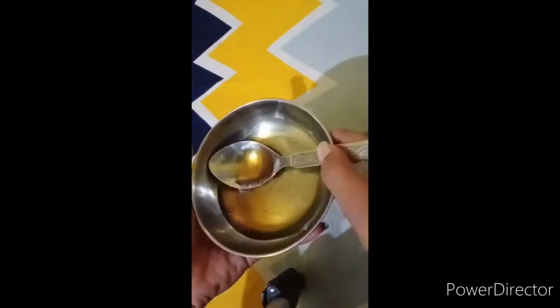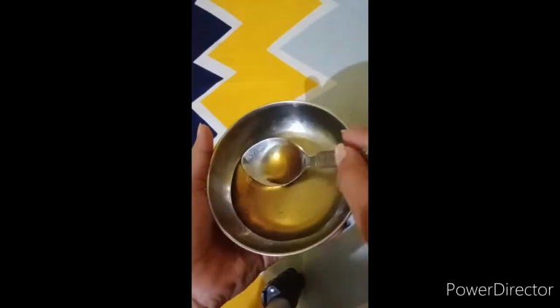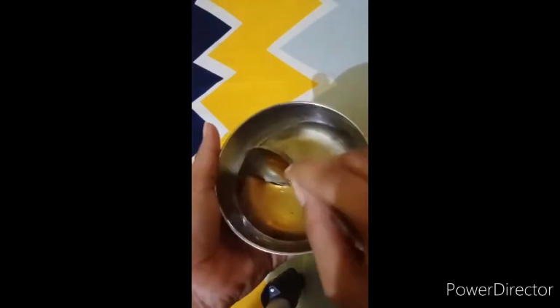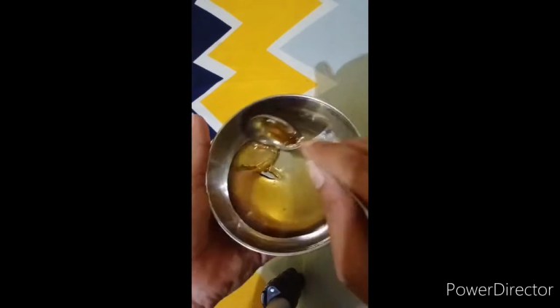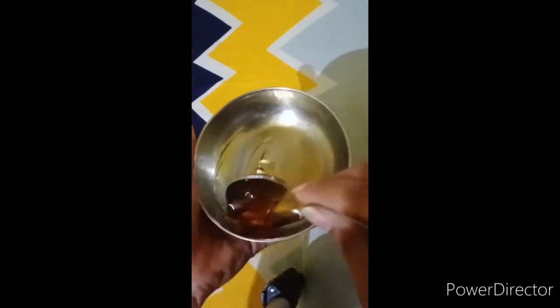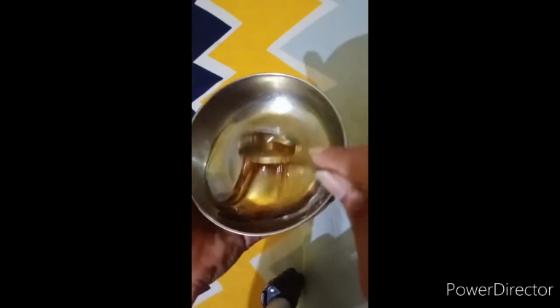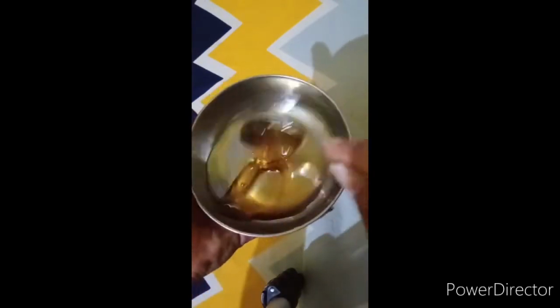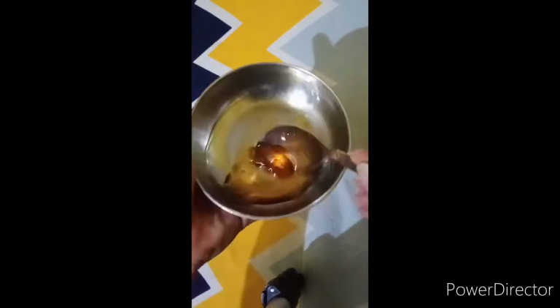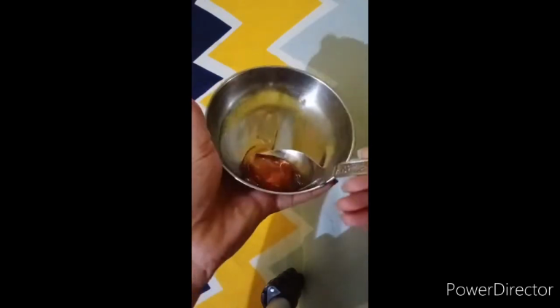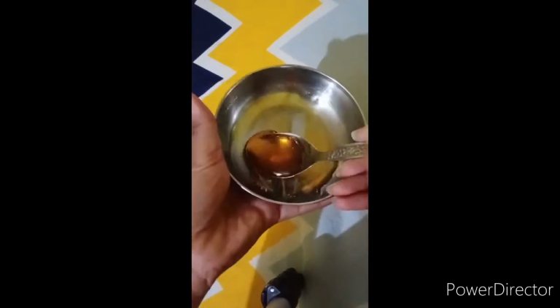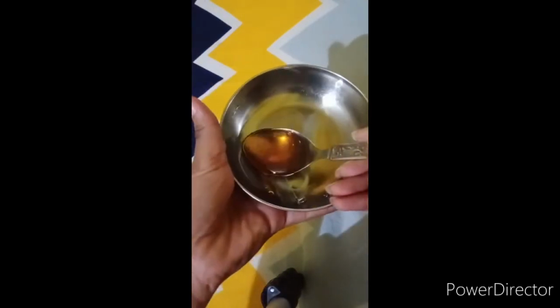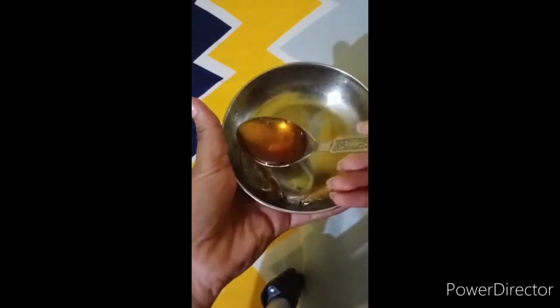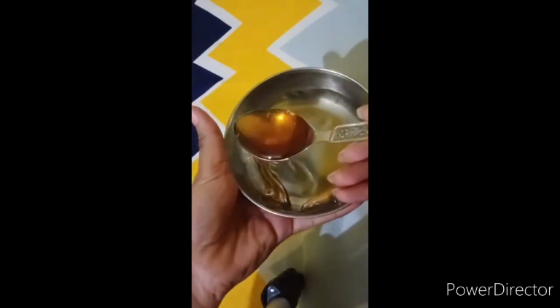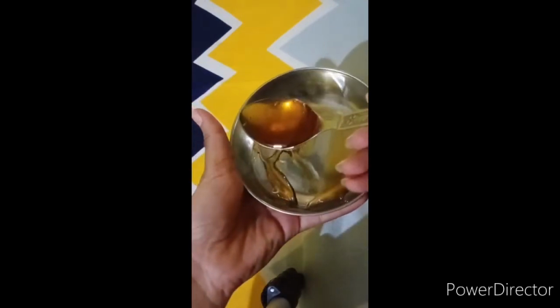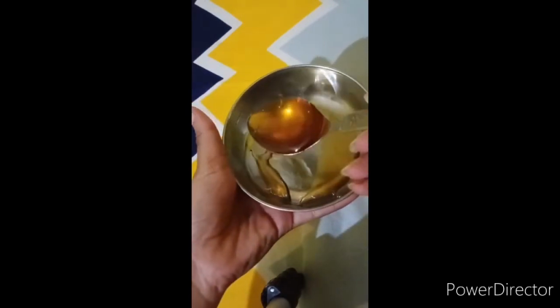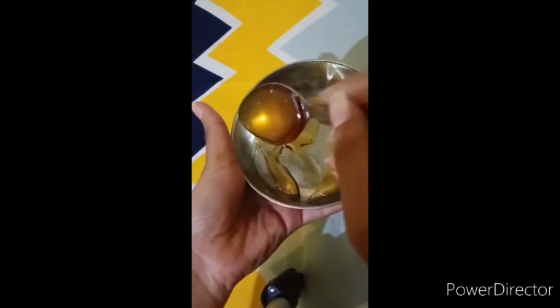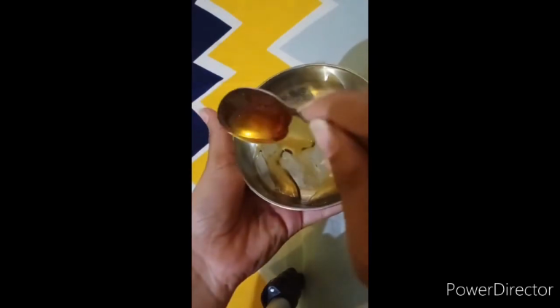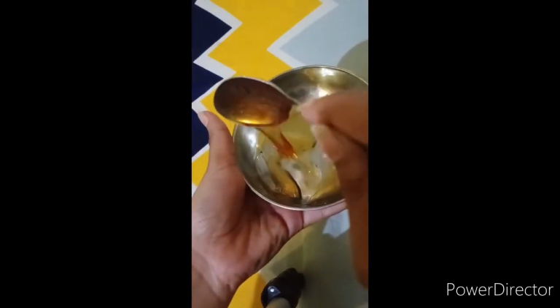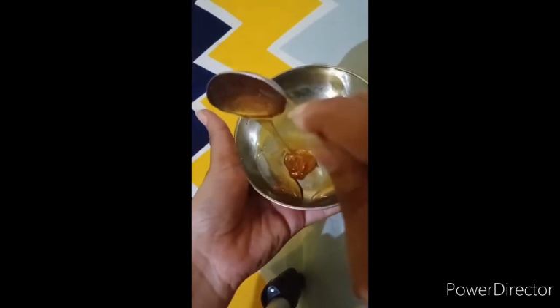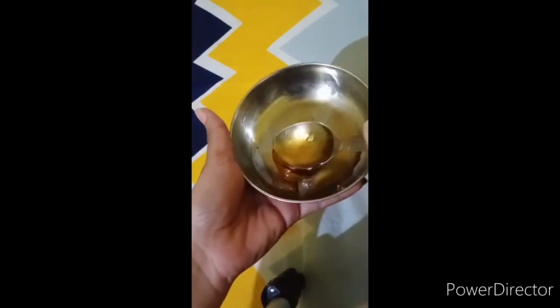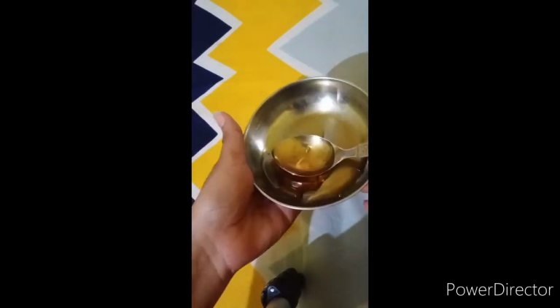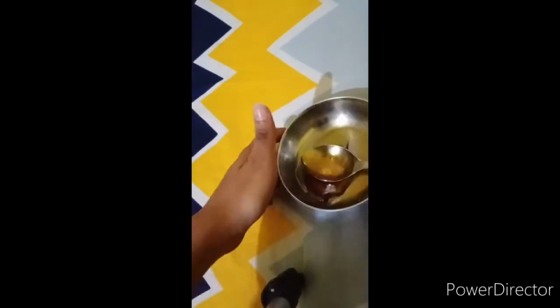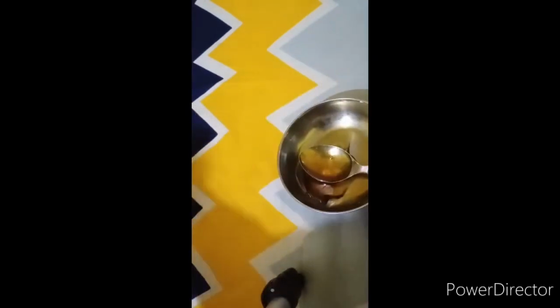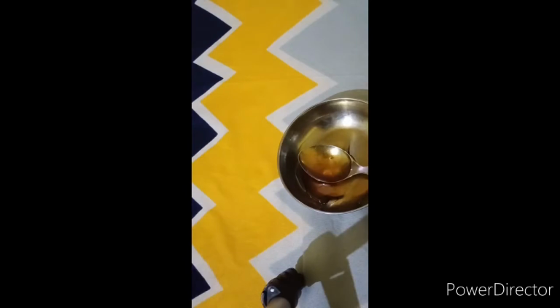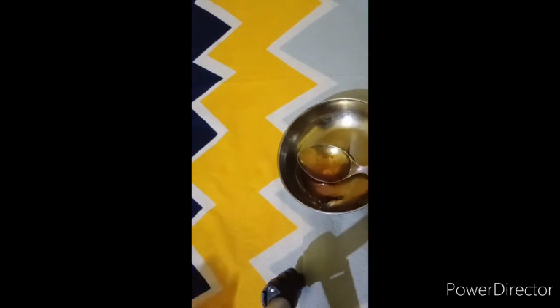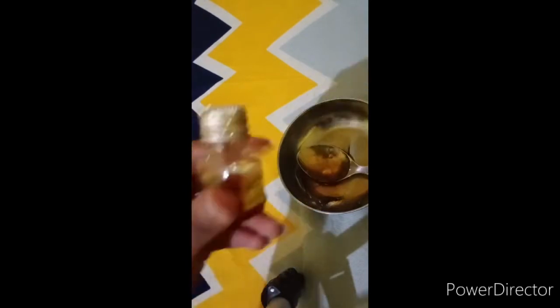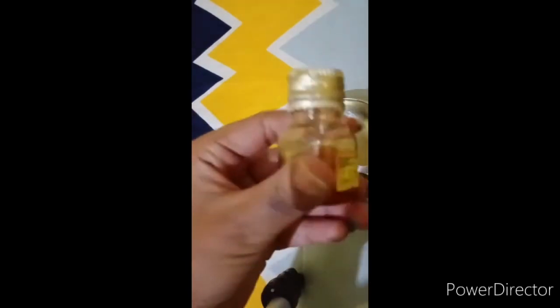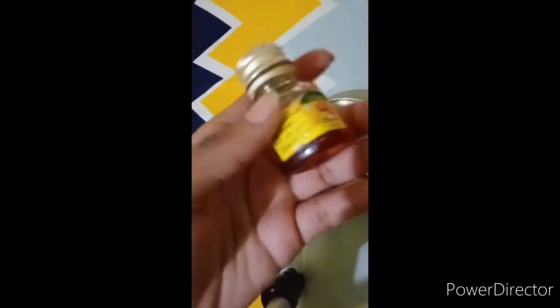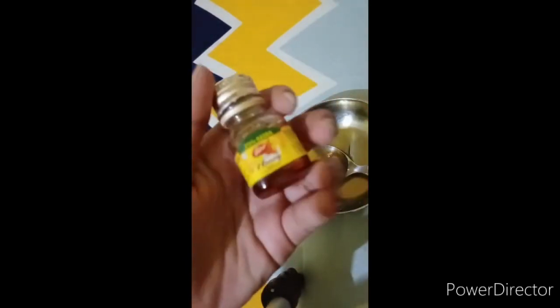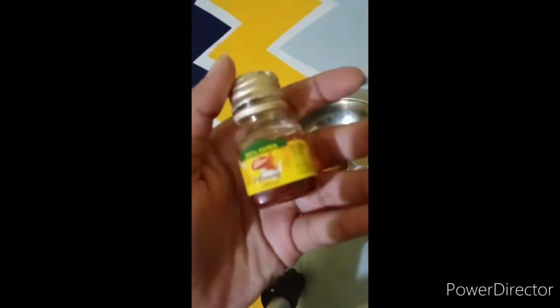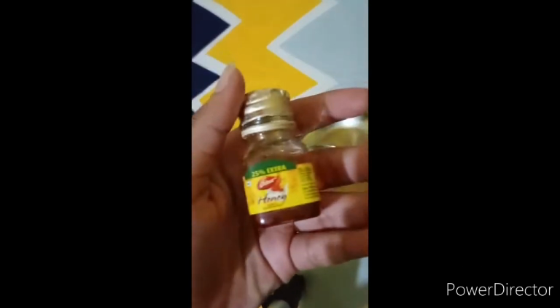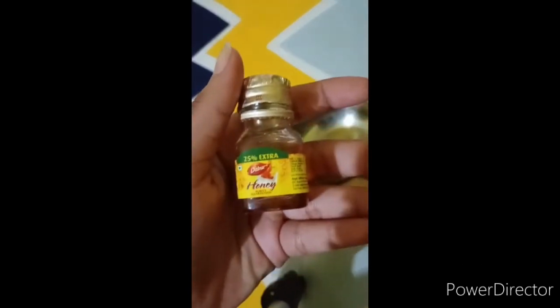So let's start. First, I have 1 tablespoon of honey. You can use any variety of honey you have at home. I have brought this Dabur honey.